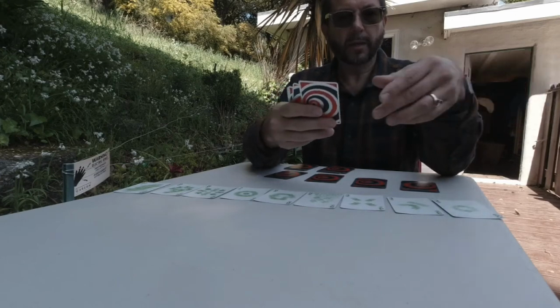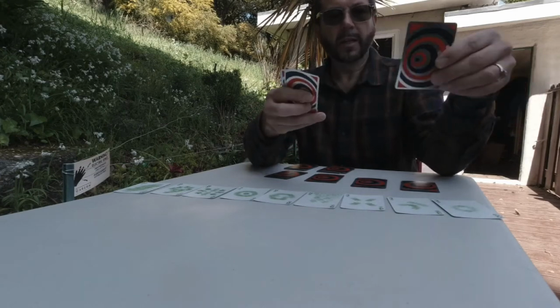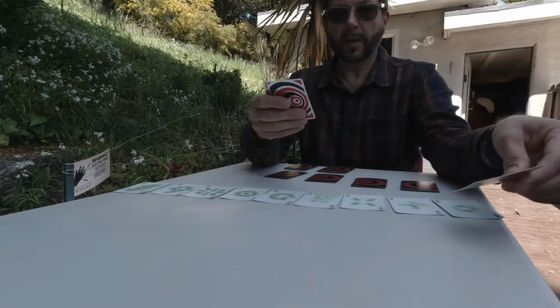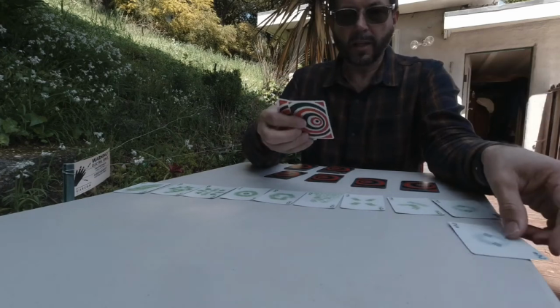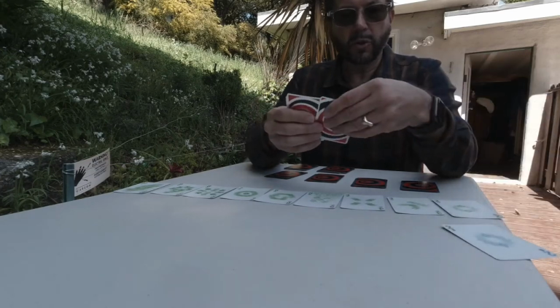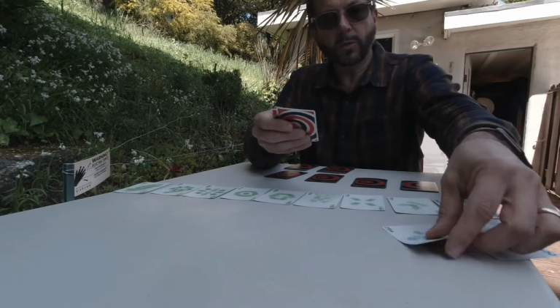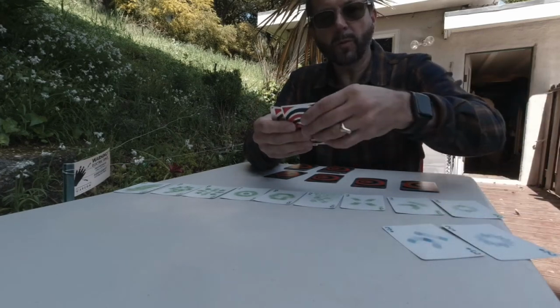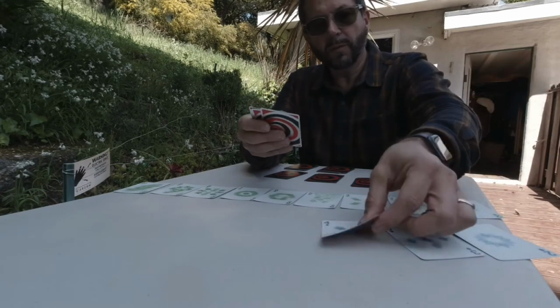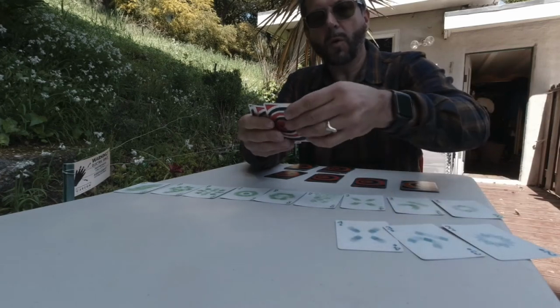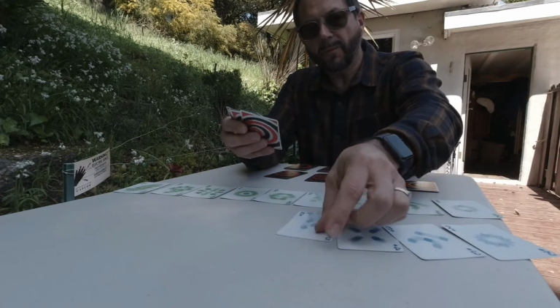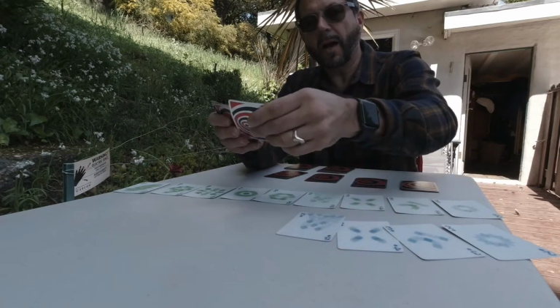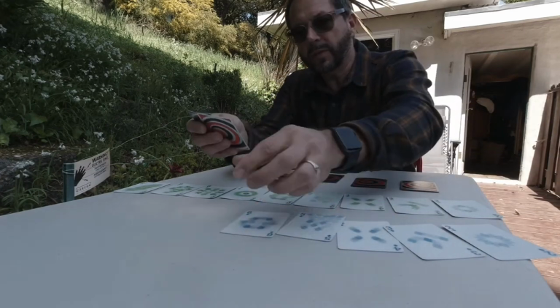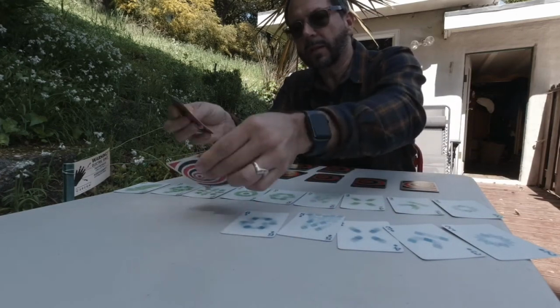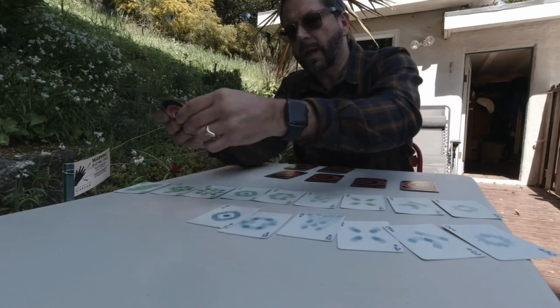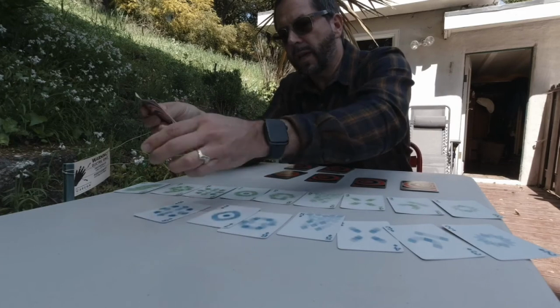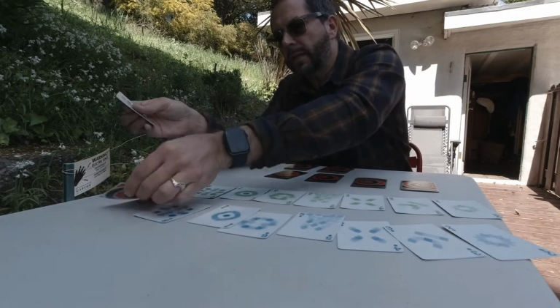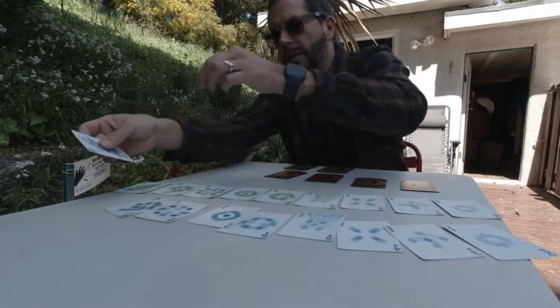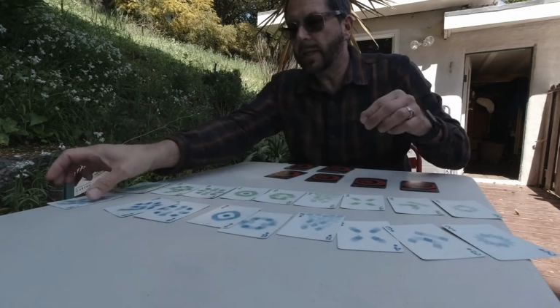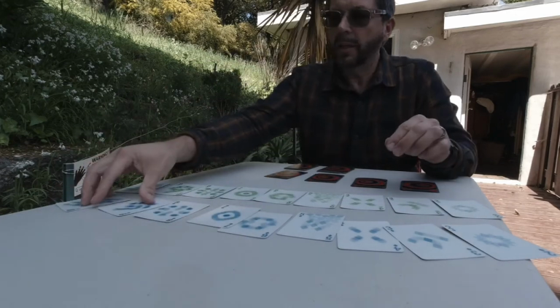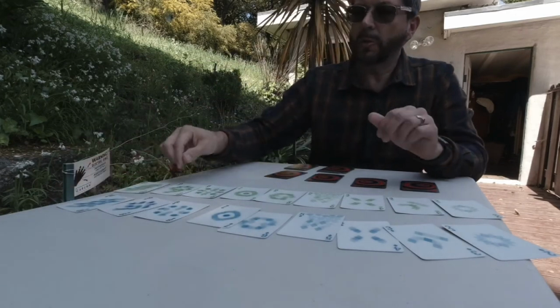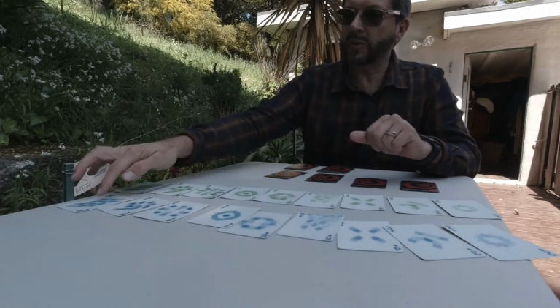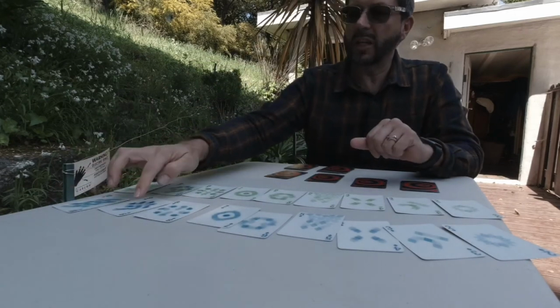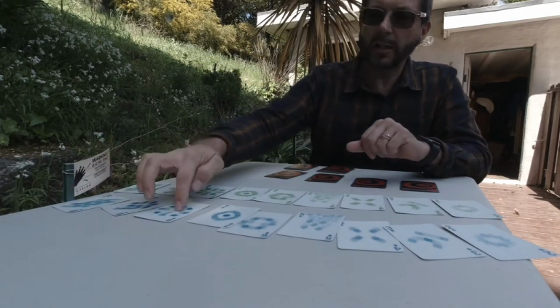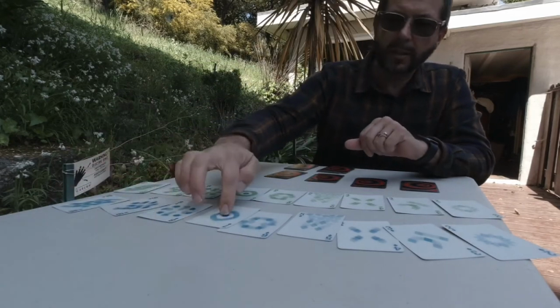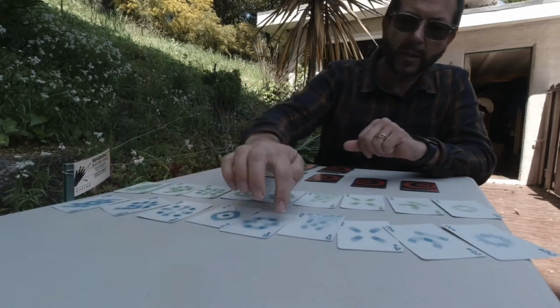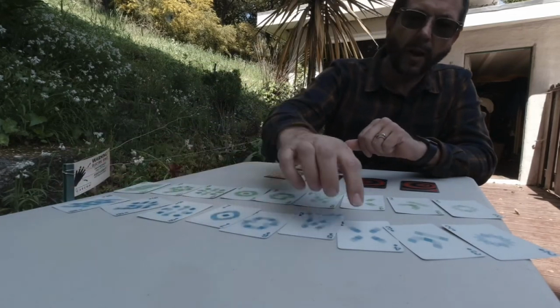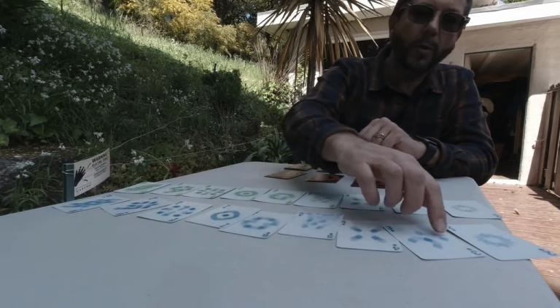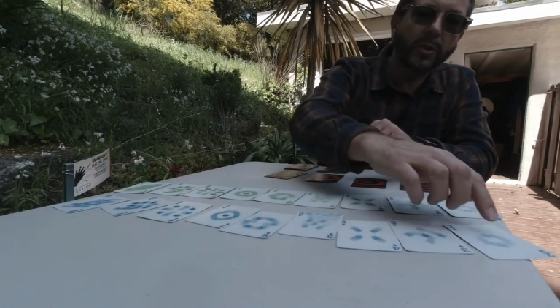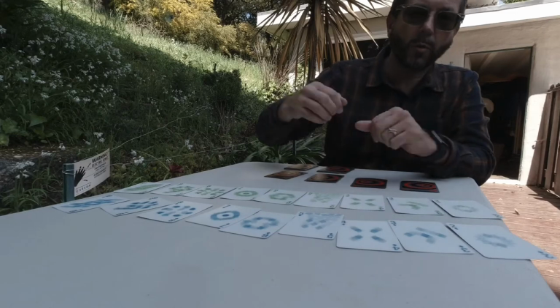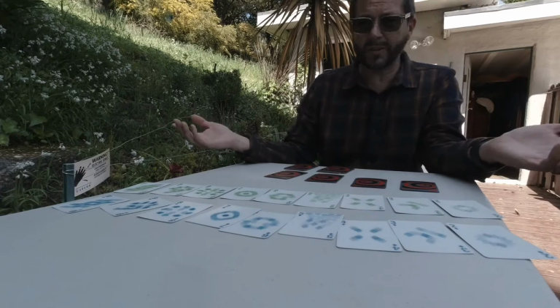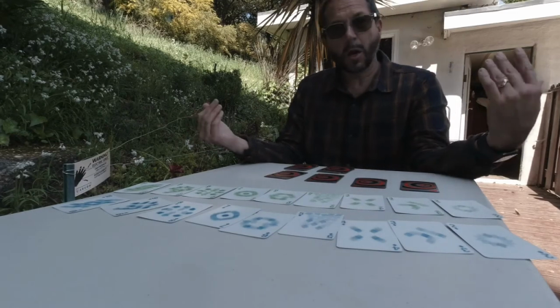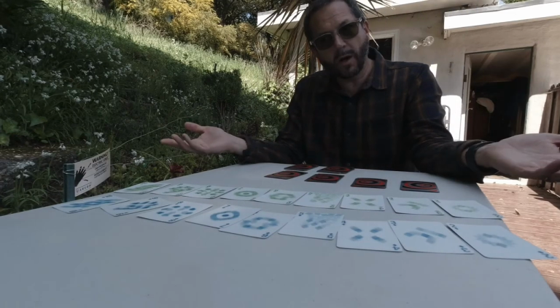Count them out as they say them: 2, 3, 4, 5, 6, 7, 8, 9, 10. Then do it backwards: 10, 9, 8, 7, 6, 5, 4, 3, 2. And what comes next? 1.